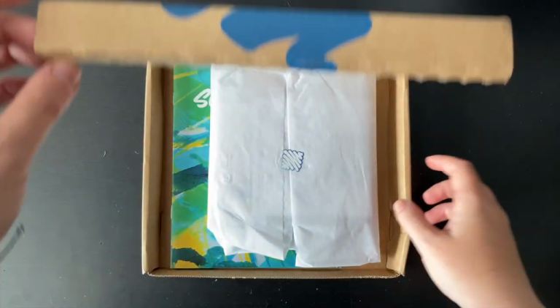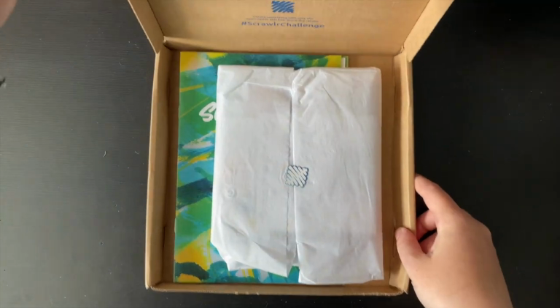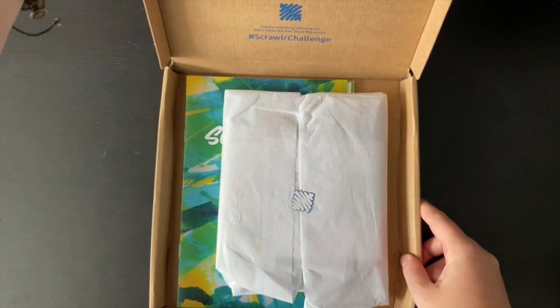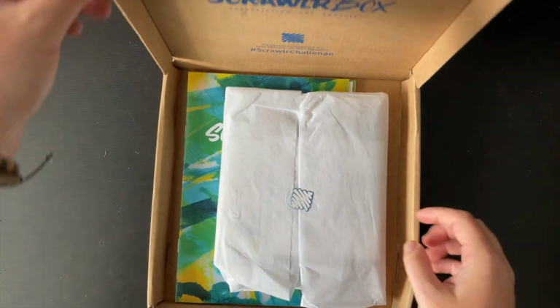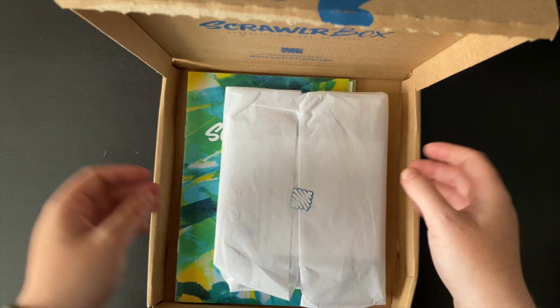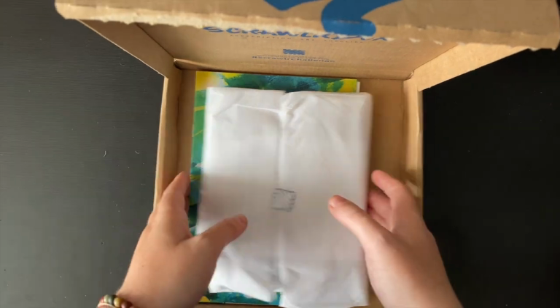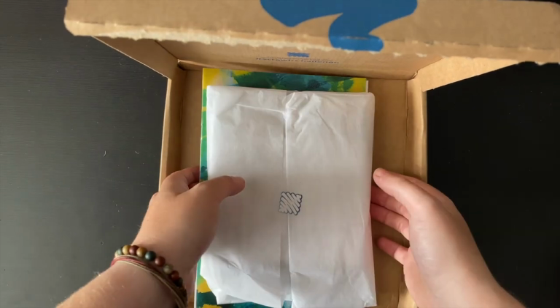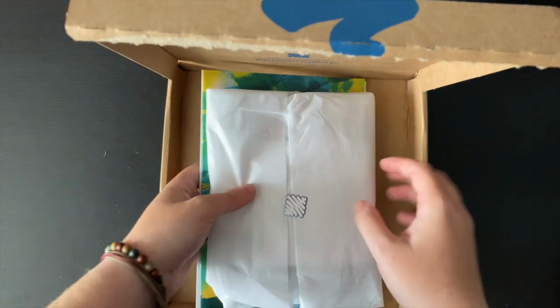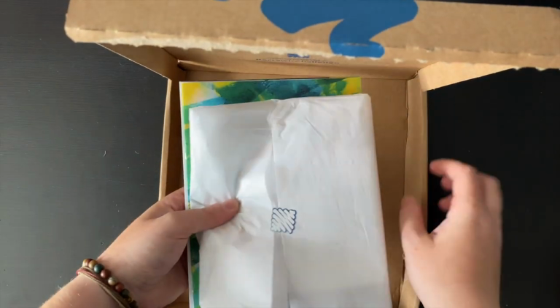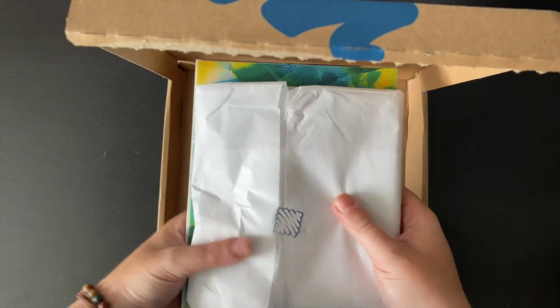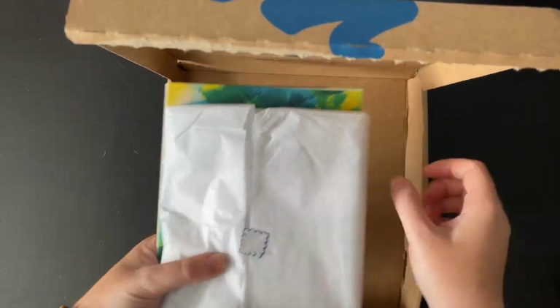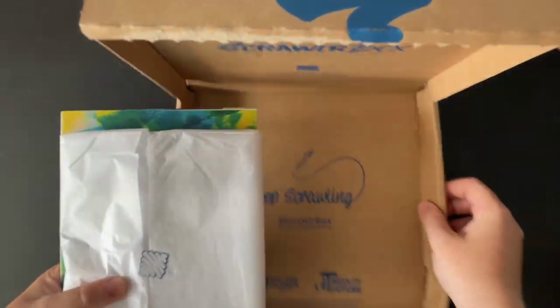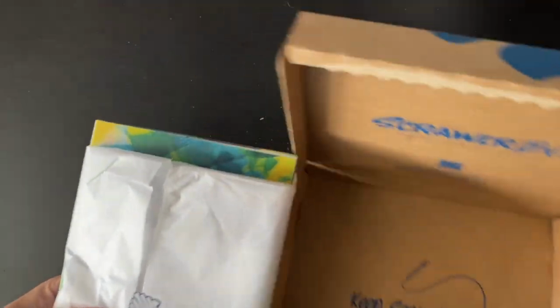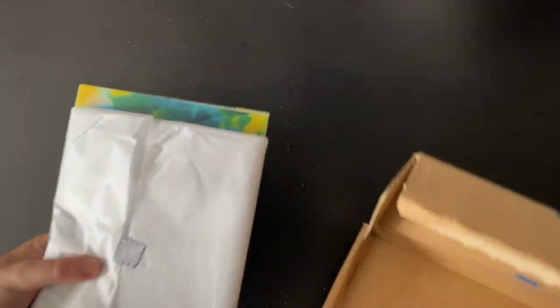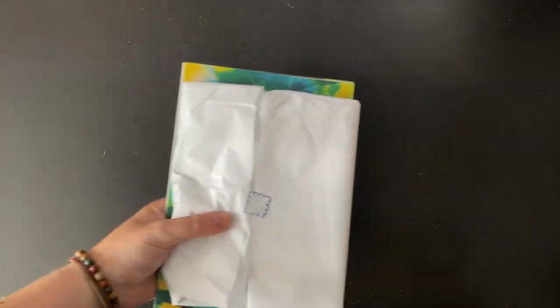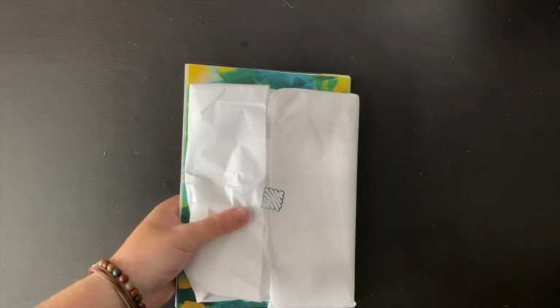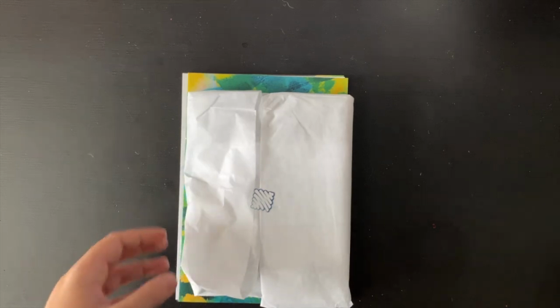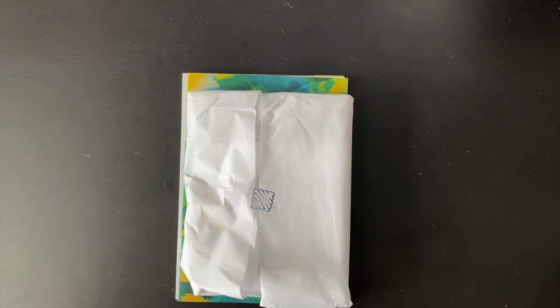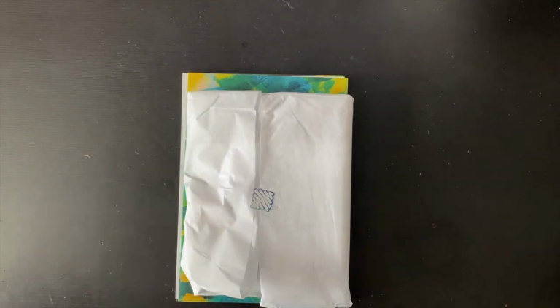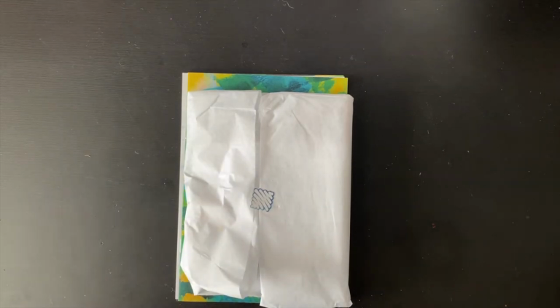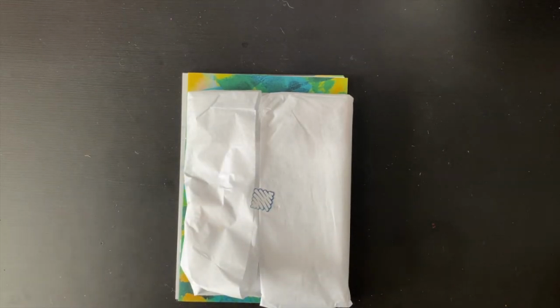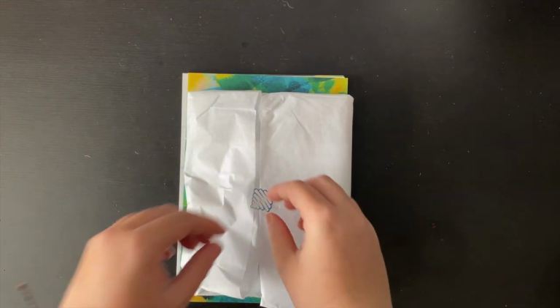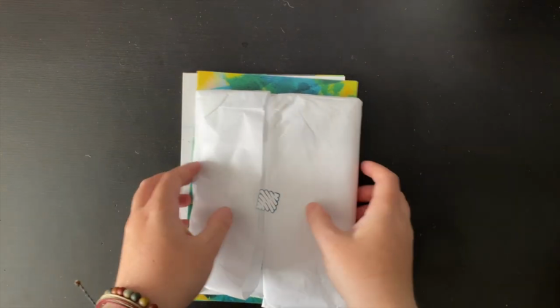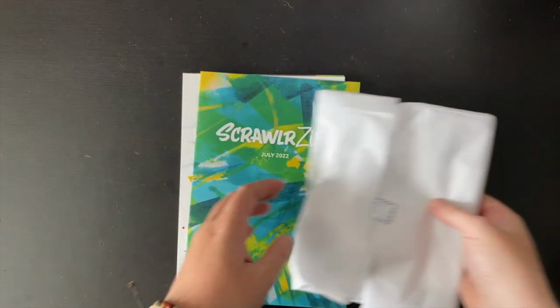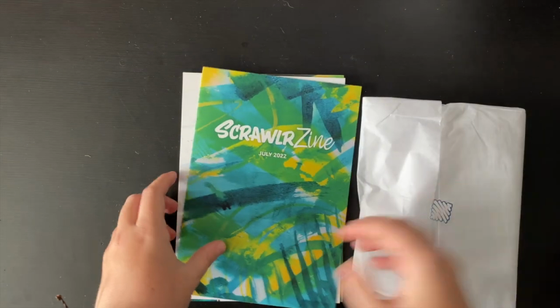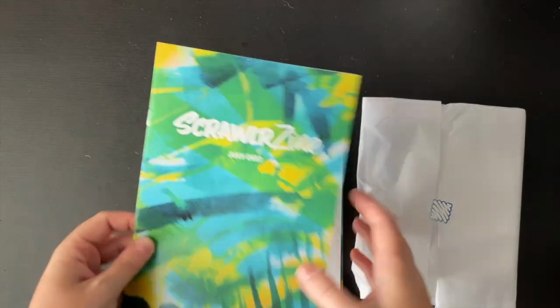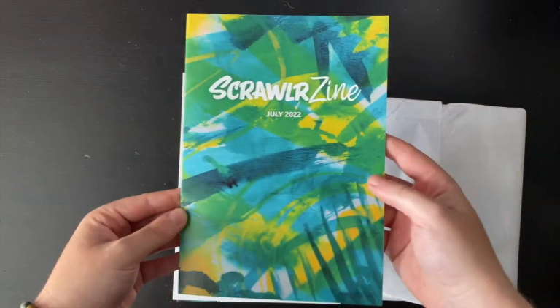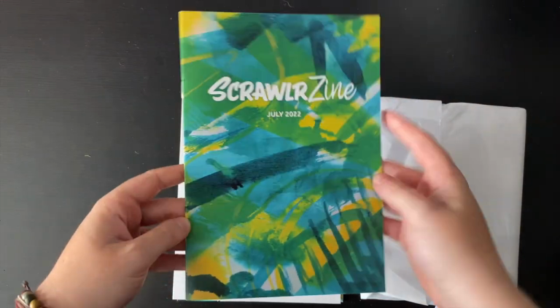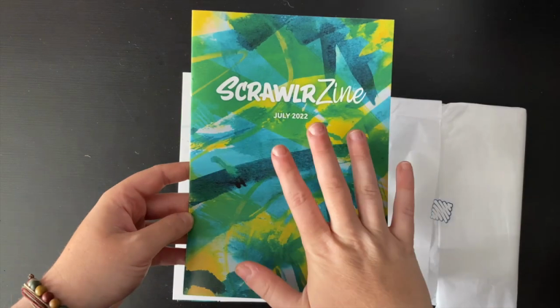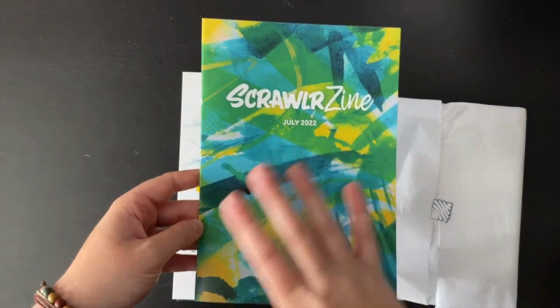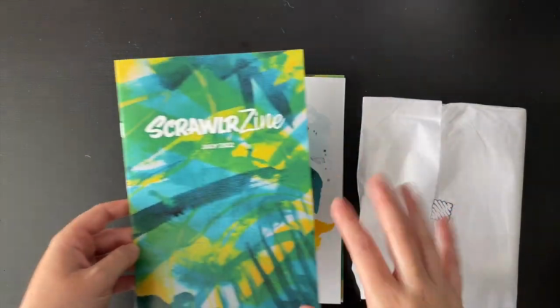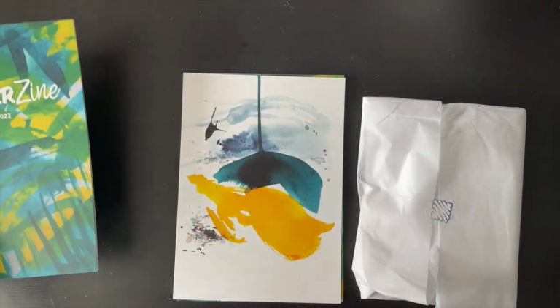I've taken the tab off. It feels a good weight, it's not too light. Let's get that out of the way. Okay, so this is the Scroller zine, but we'll flip through that in a second so we don't spoil any of the supplies.